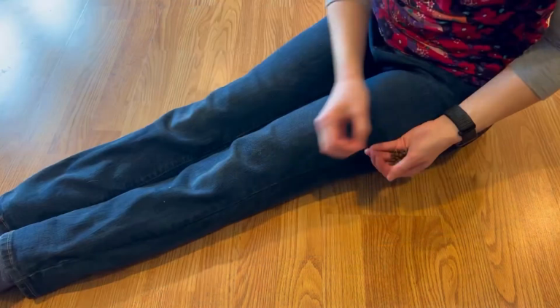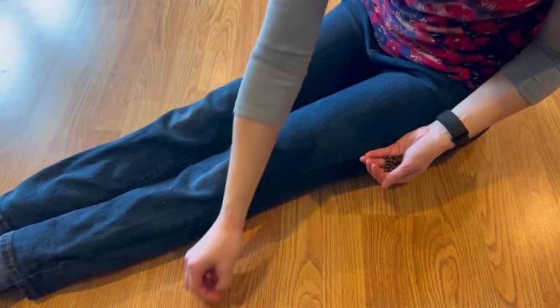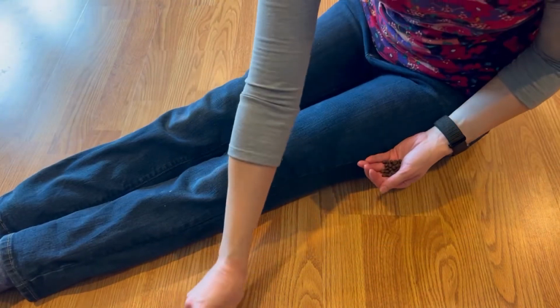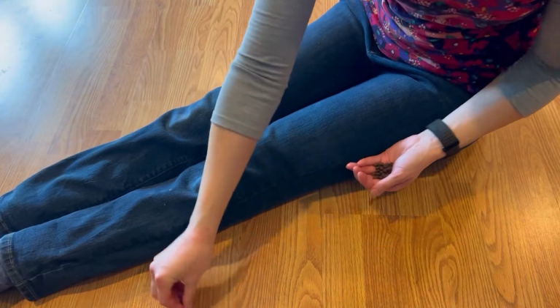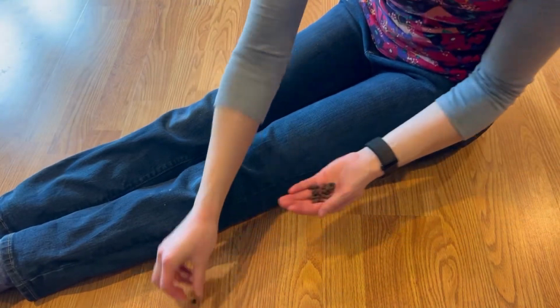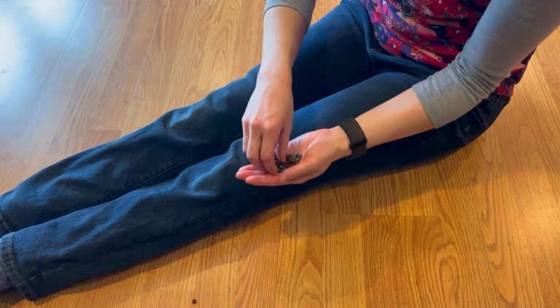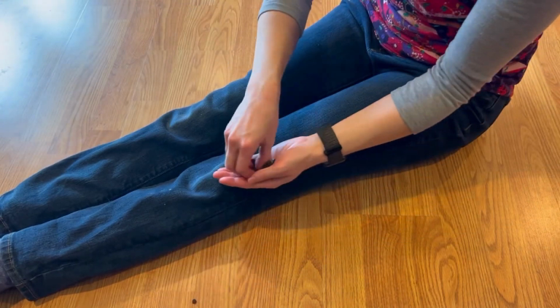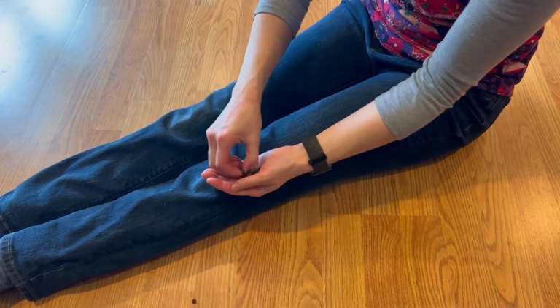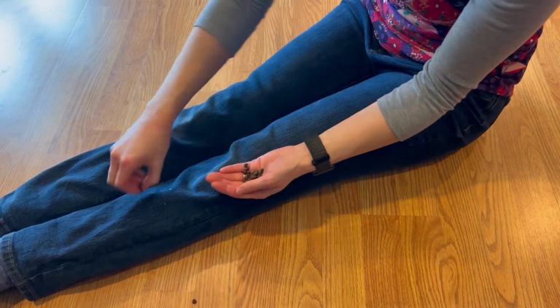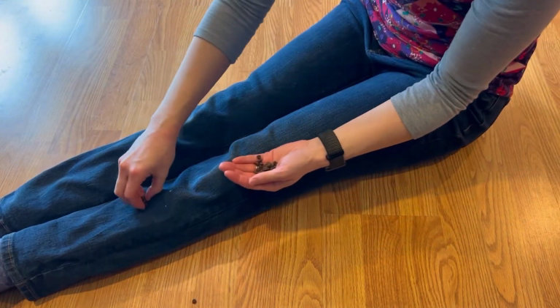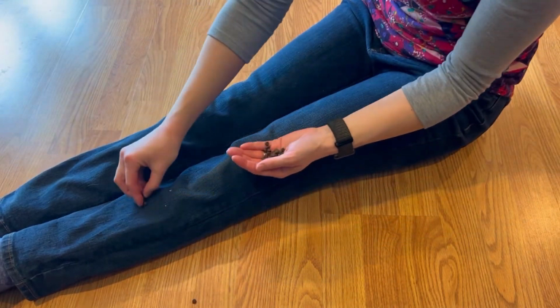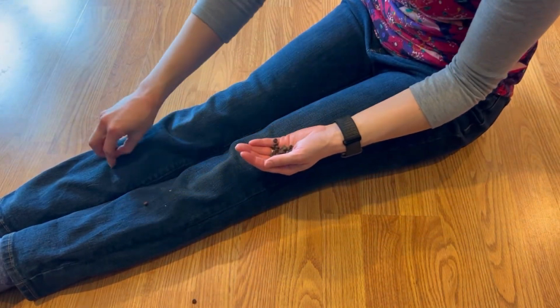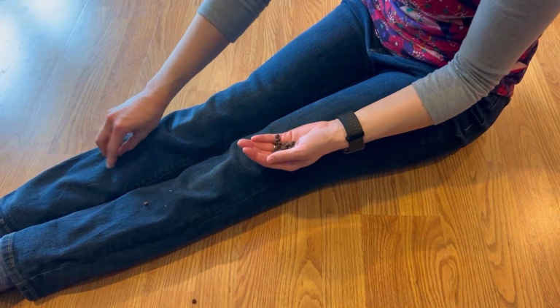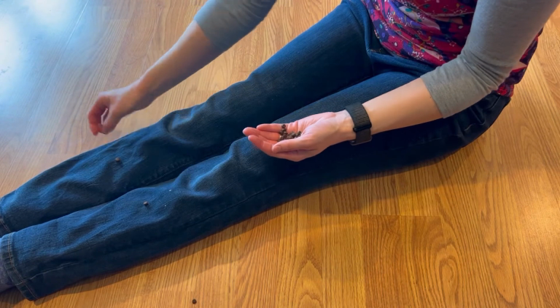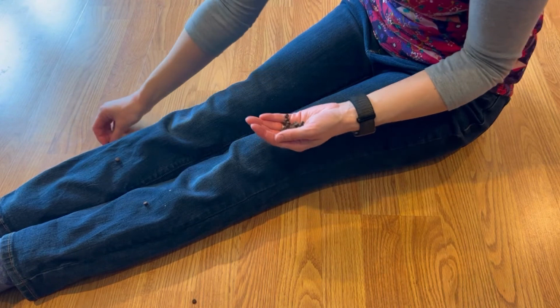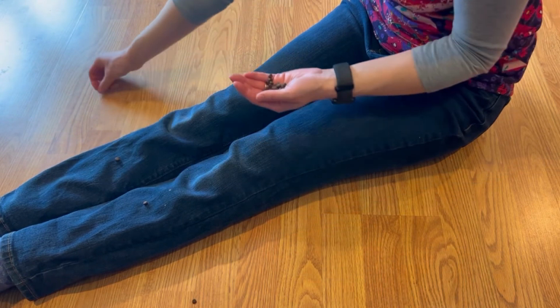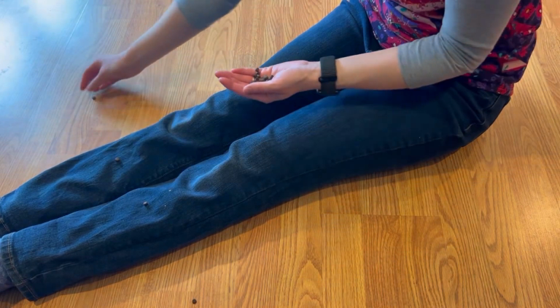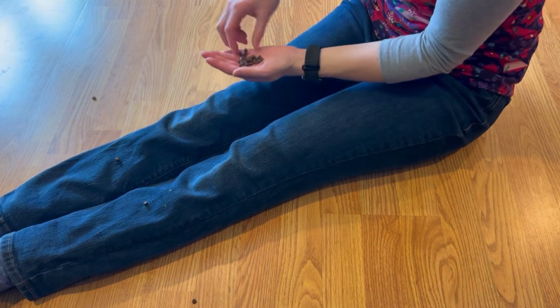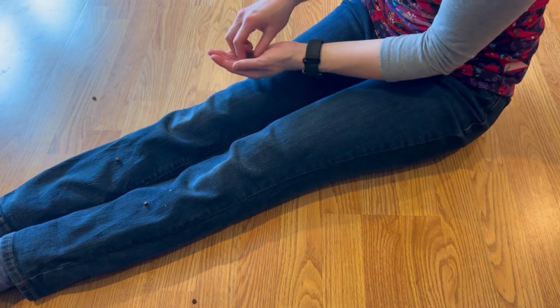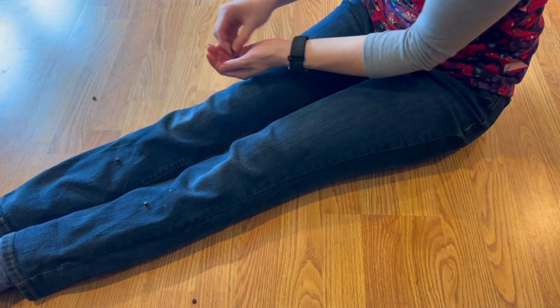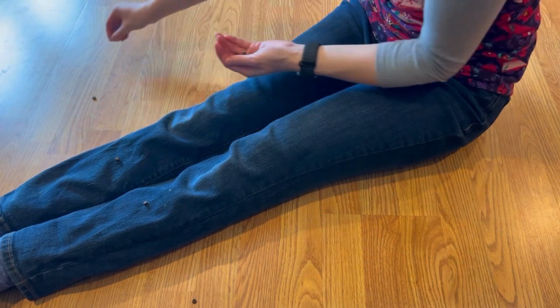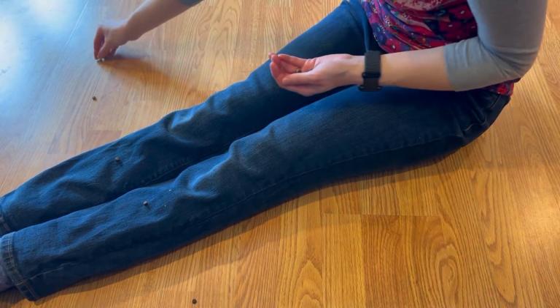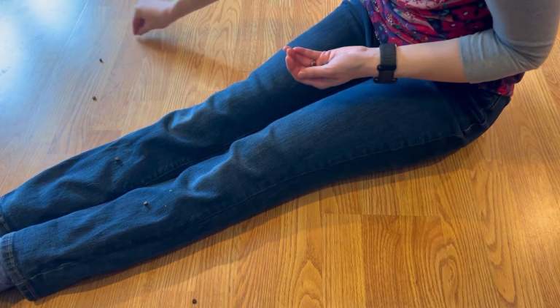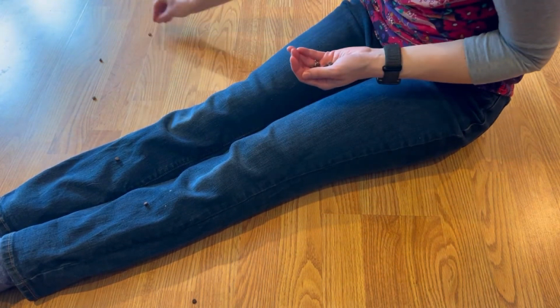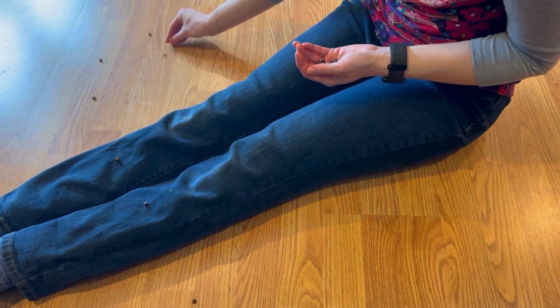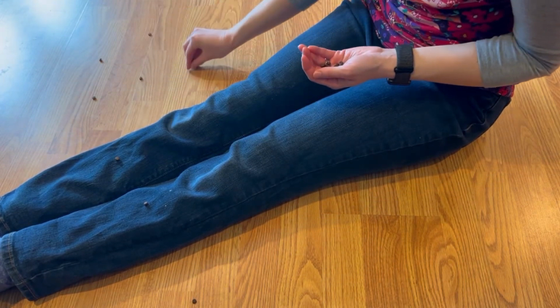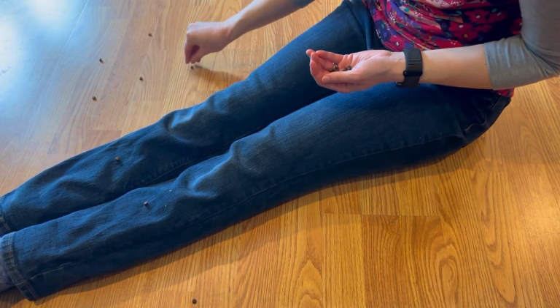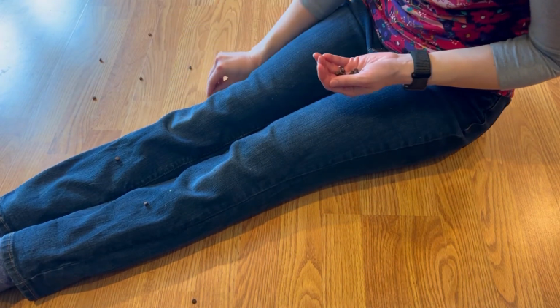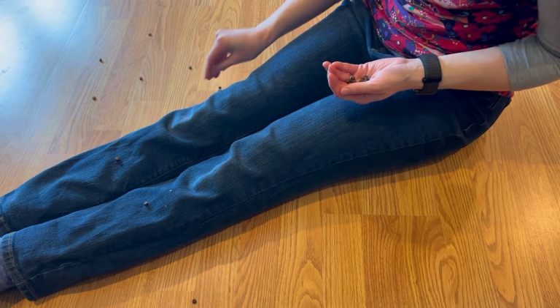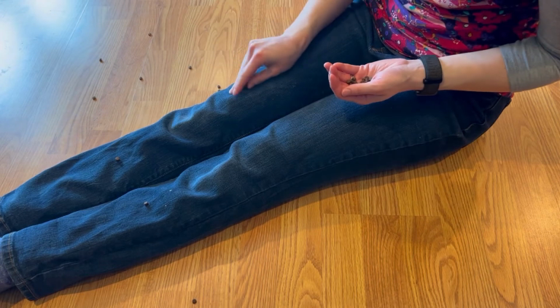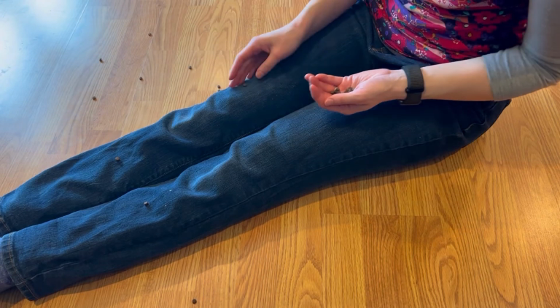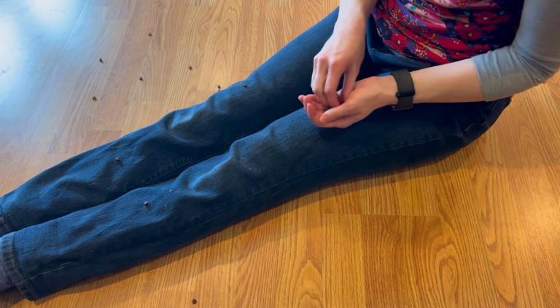What we often see with dry treats is that a cat will just take the treat out of the hand and walk away, so we can make a trail in order to lure the cat to move along the lap.